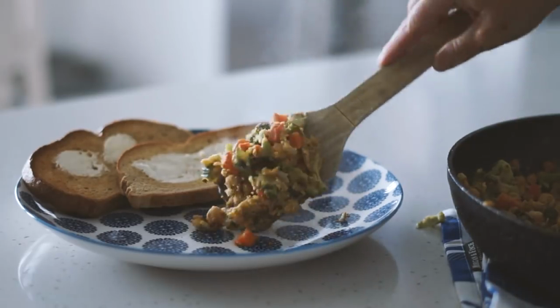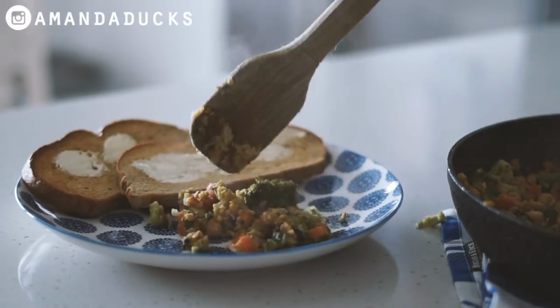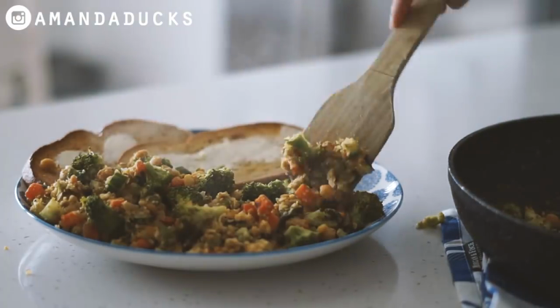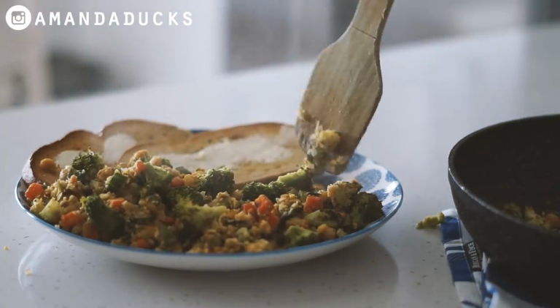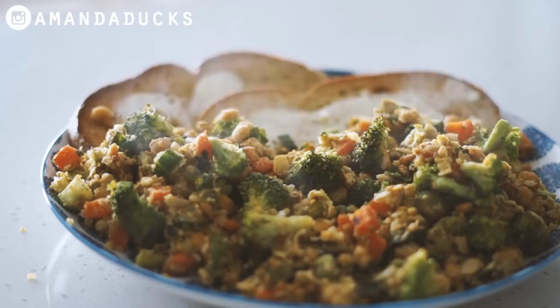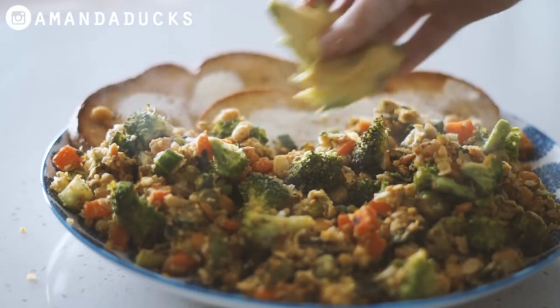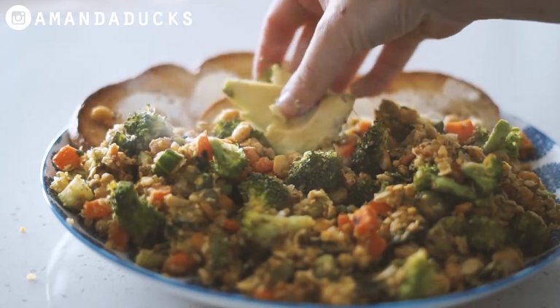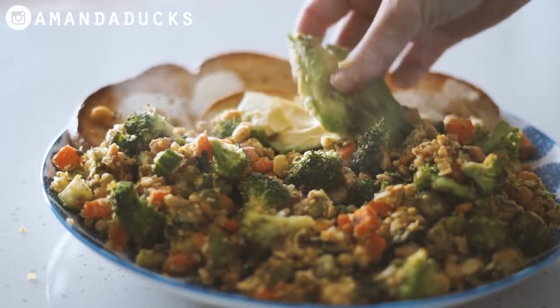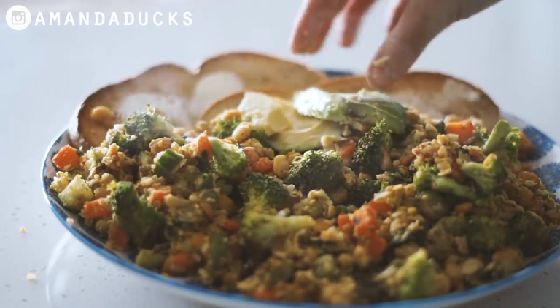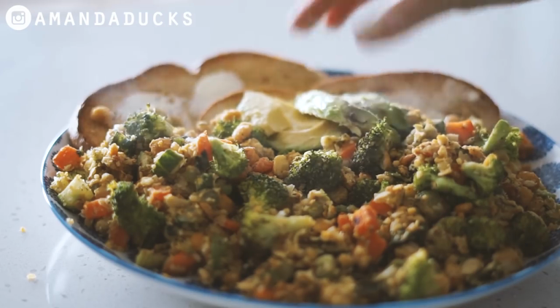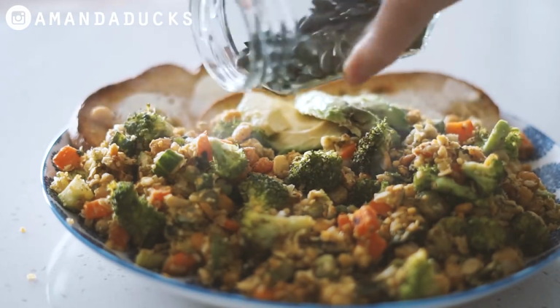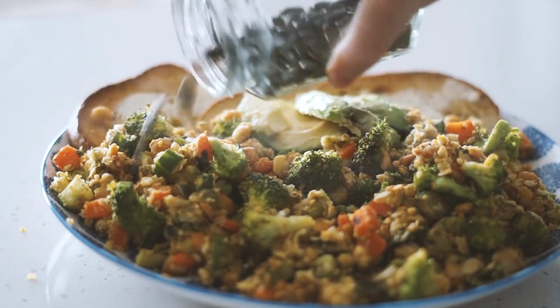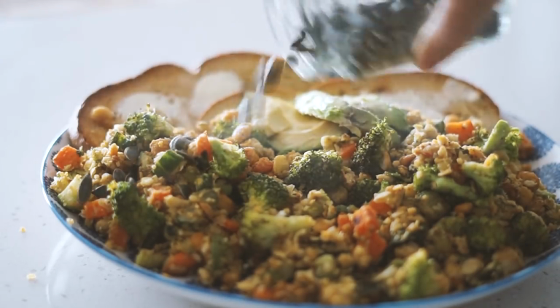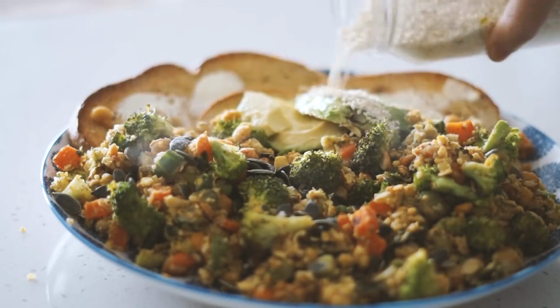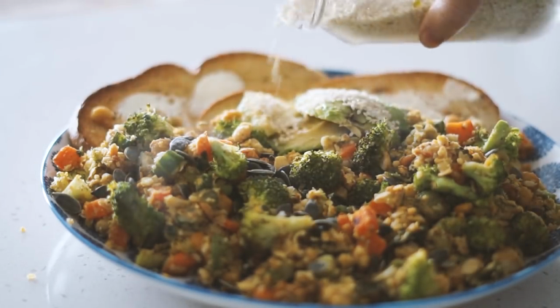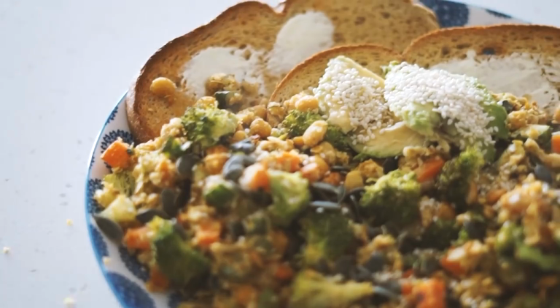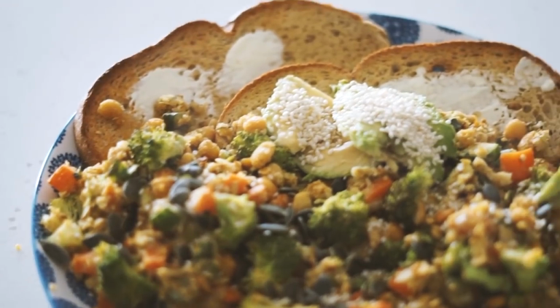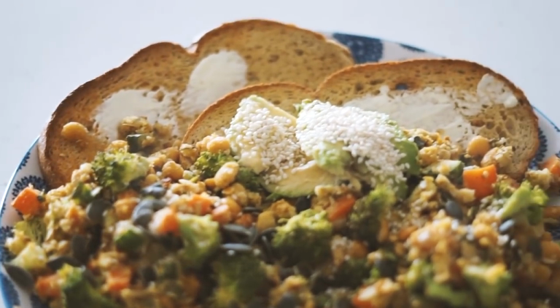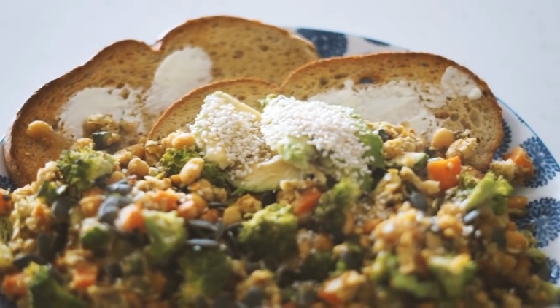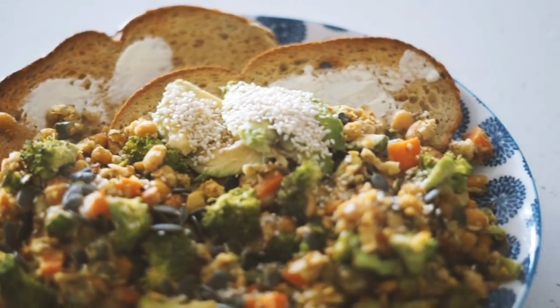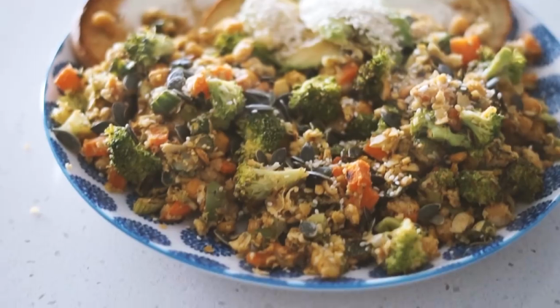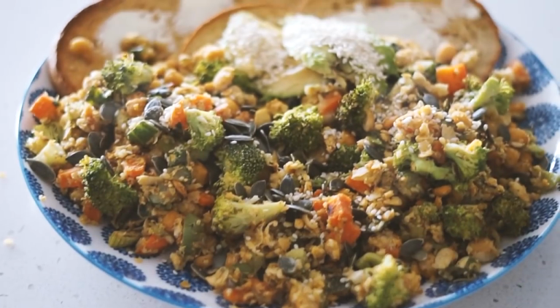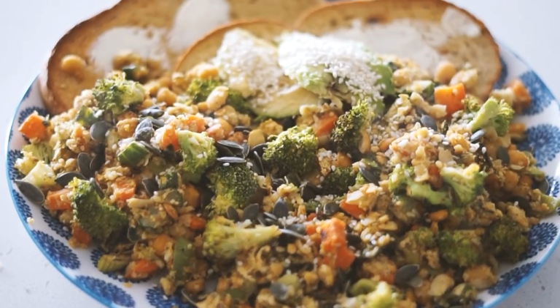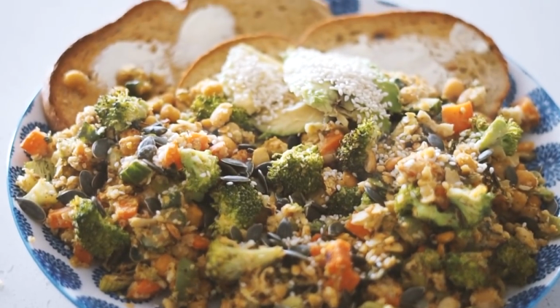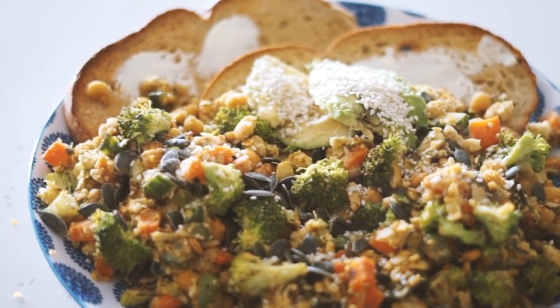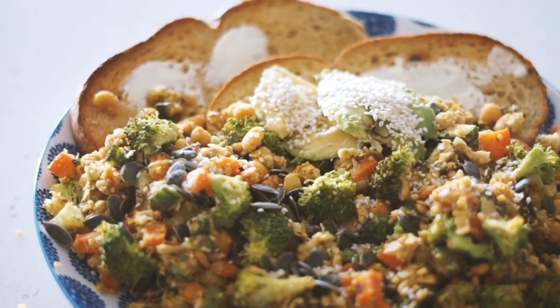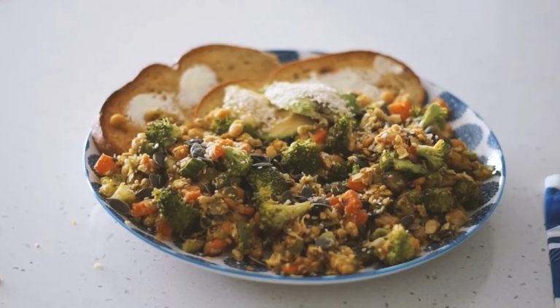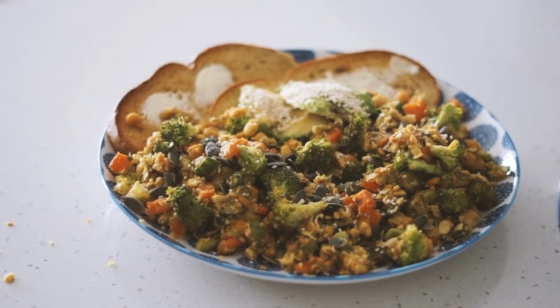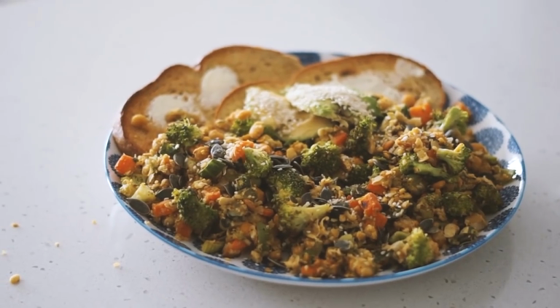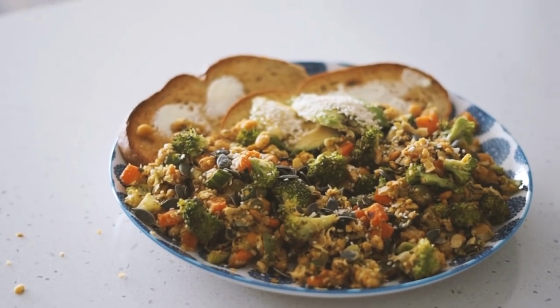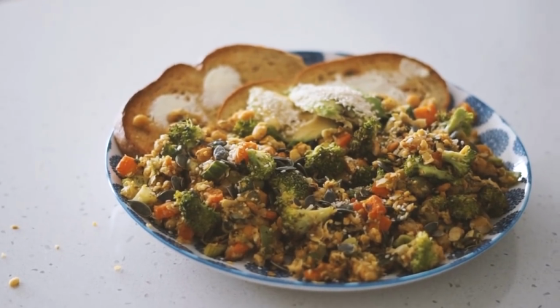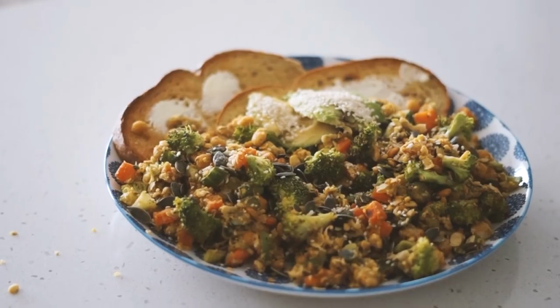Then of course we're adding the chickpea scramble as well as half of an avocado, some pumpkin seeds, and some sesame seeds. That was my breakfast this morning — this is one of my favorite winter breakfast recipes.